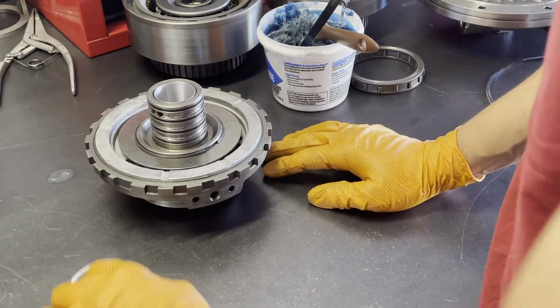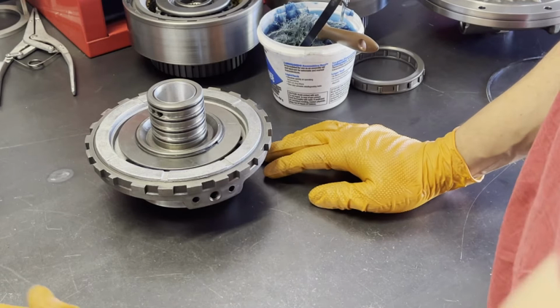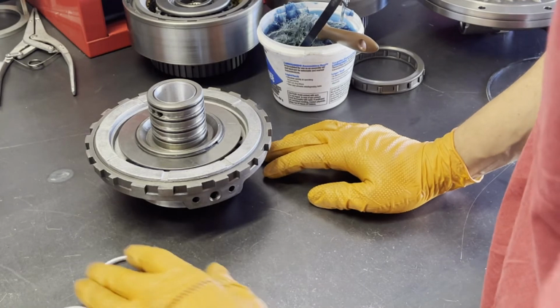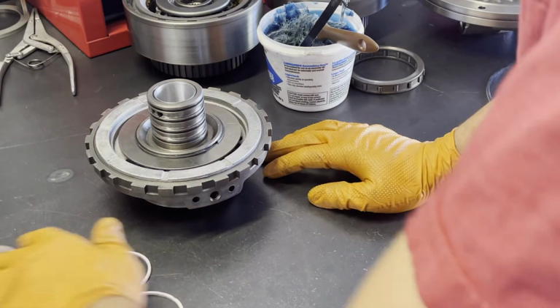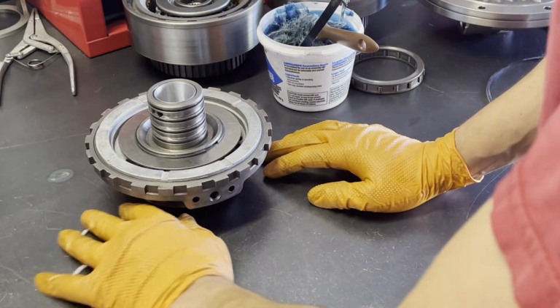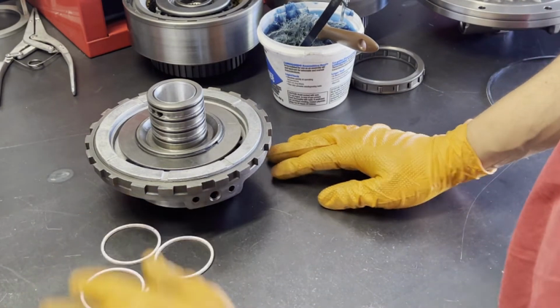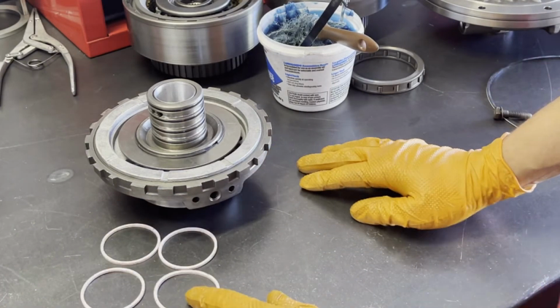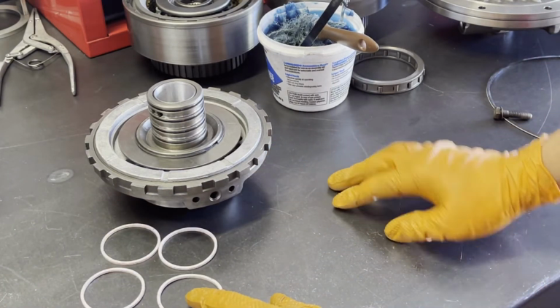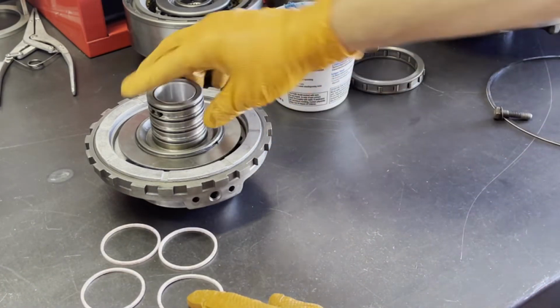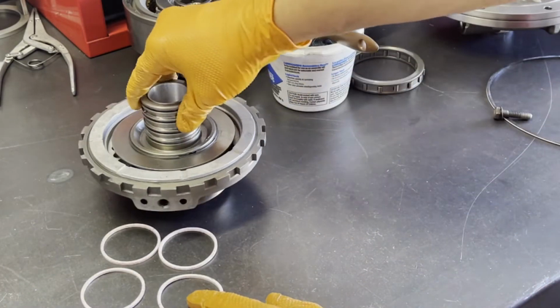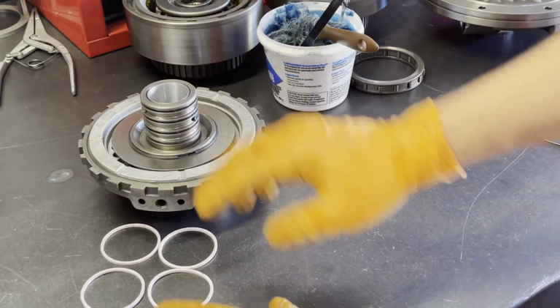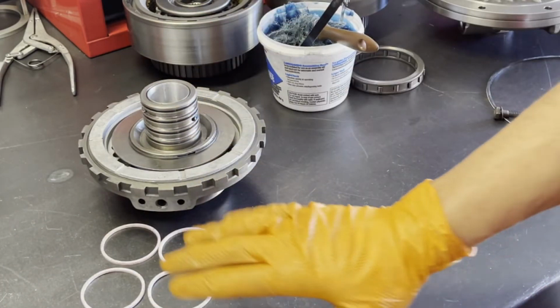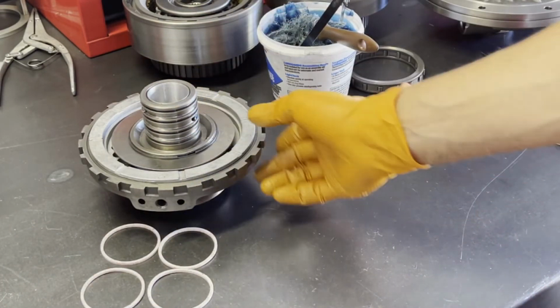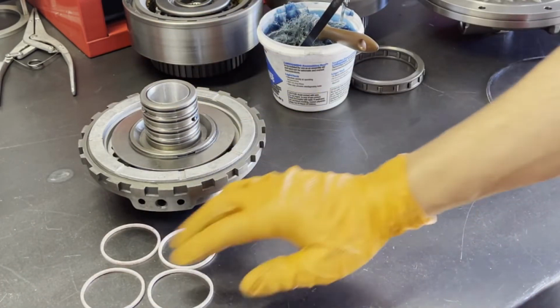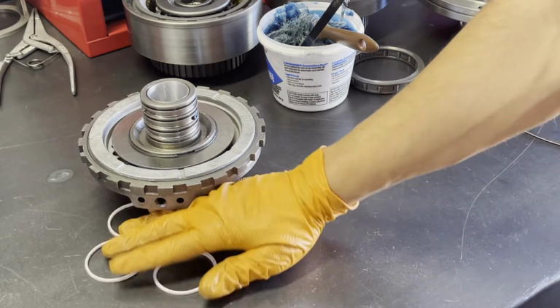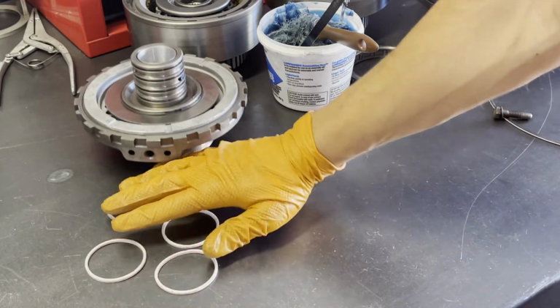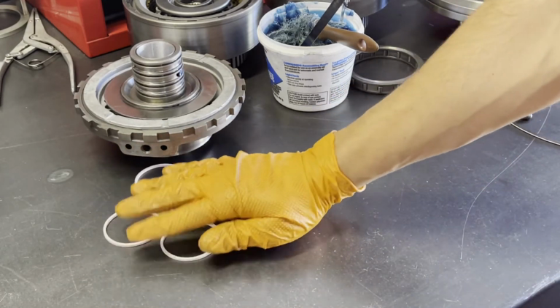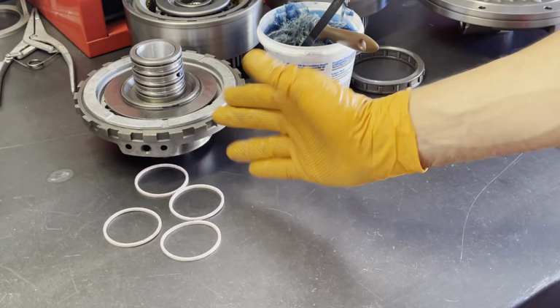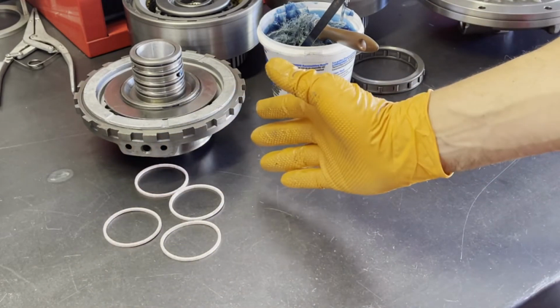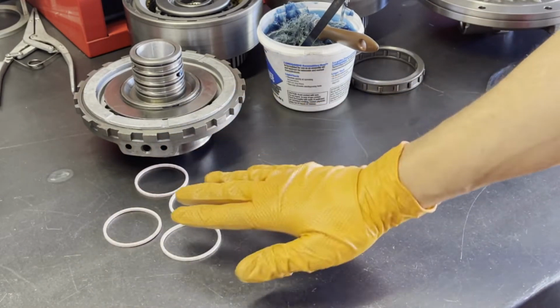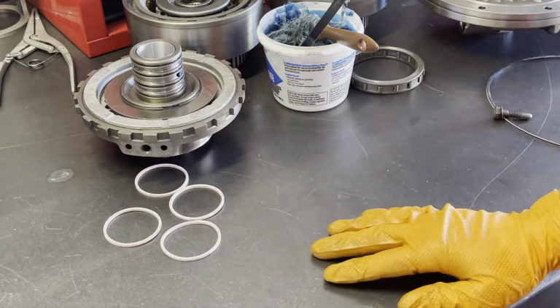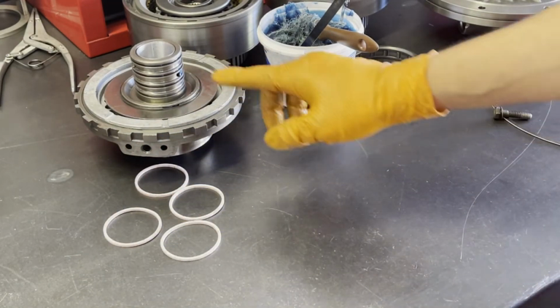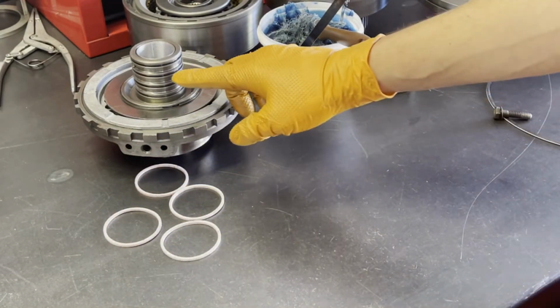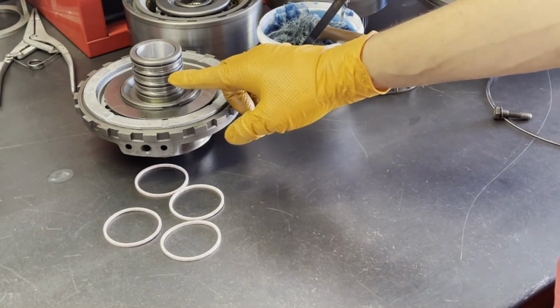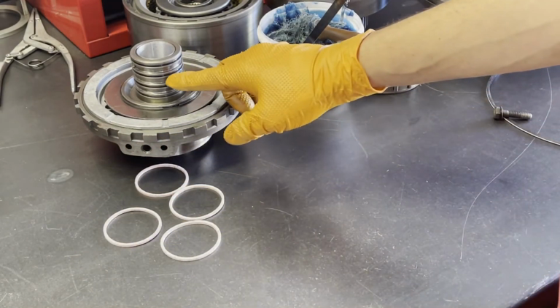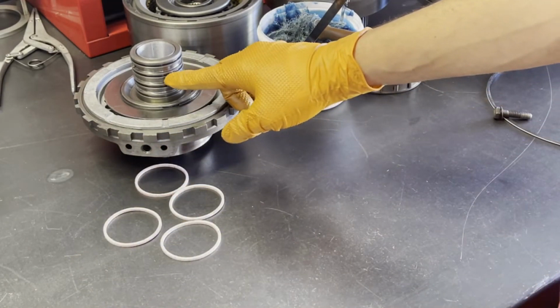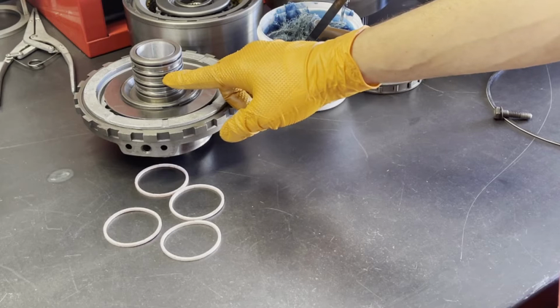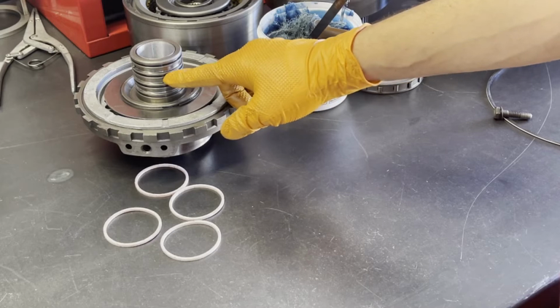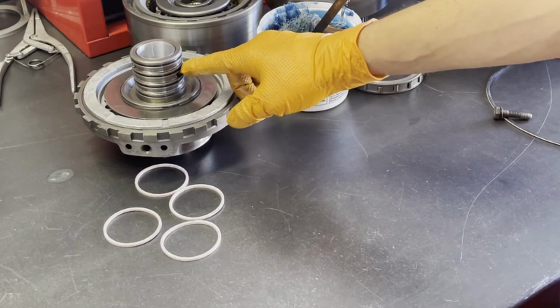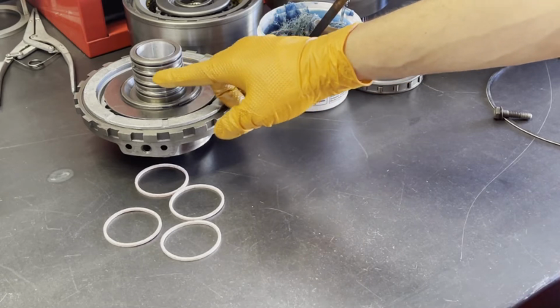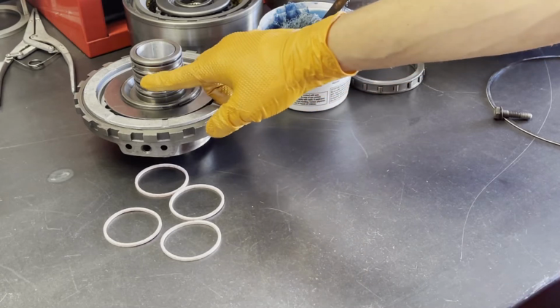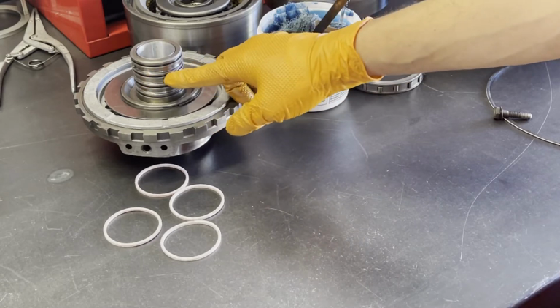Now, with respect to the sealing rings, normally the center support is going to take four rings. However, because we're internally dual feeding the direct clutch, we're going to leave this ring off.